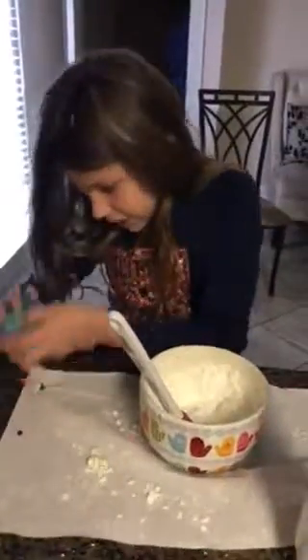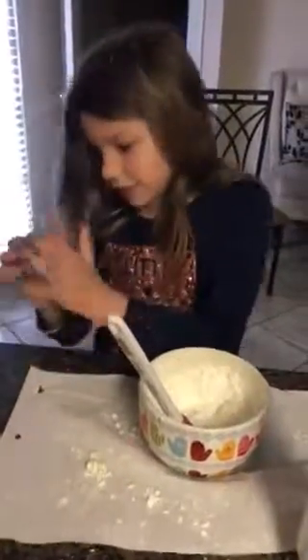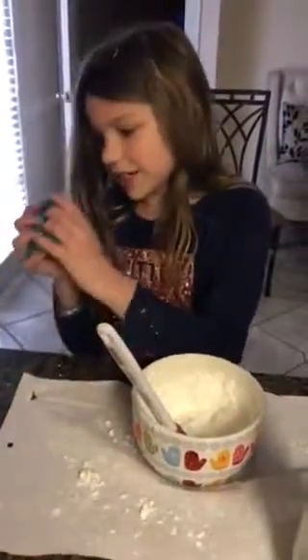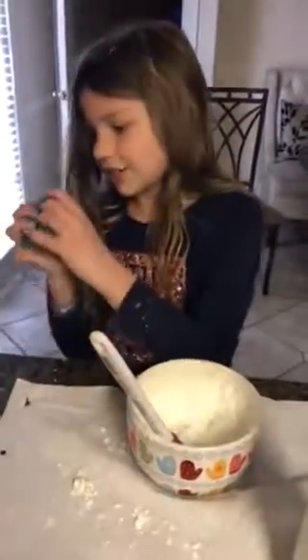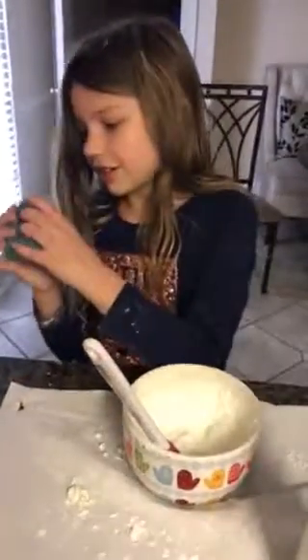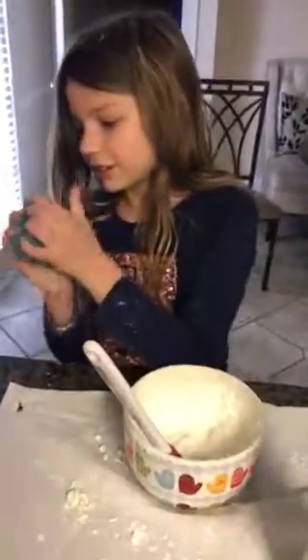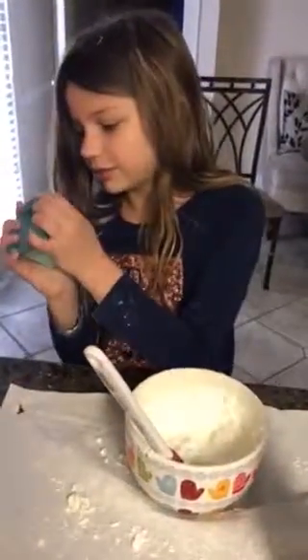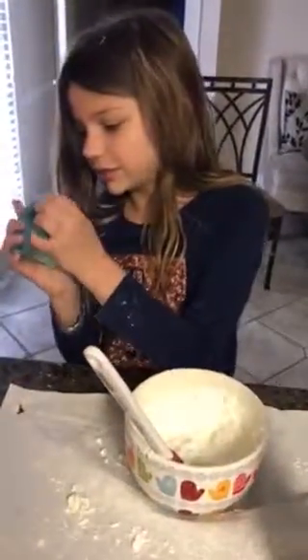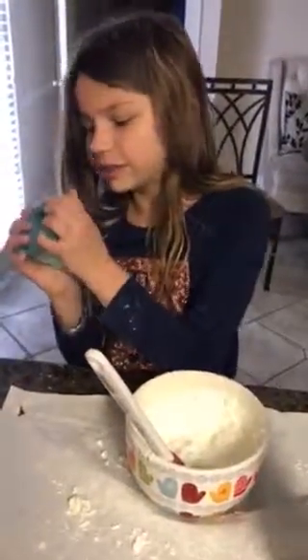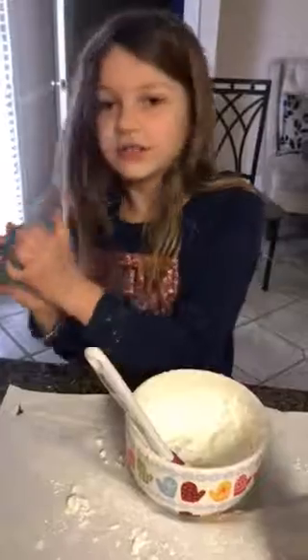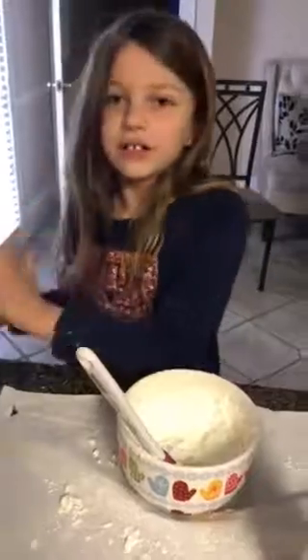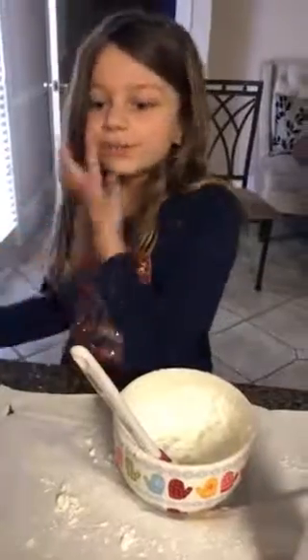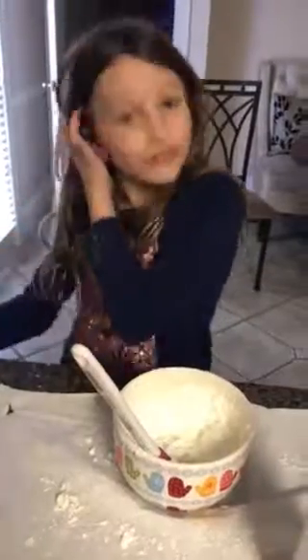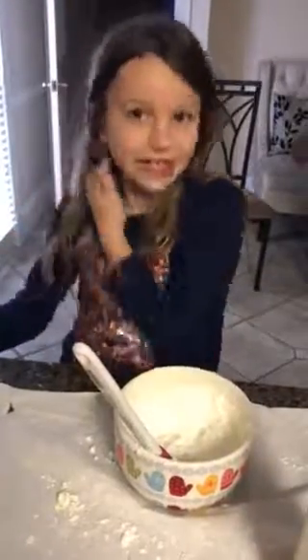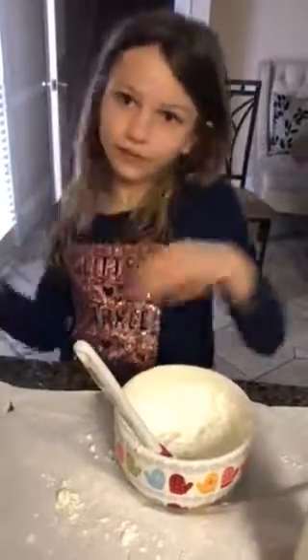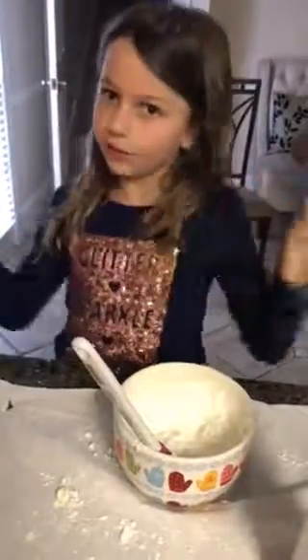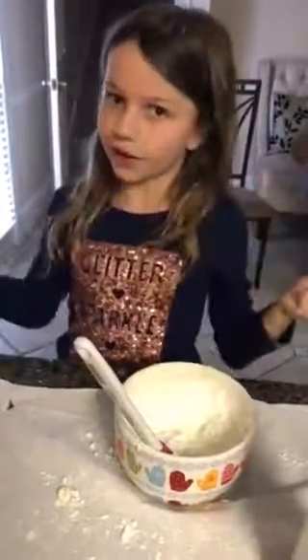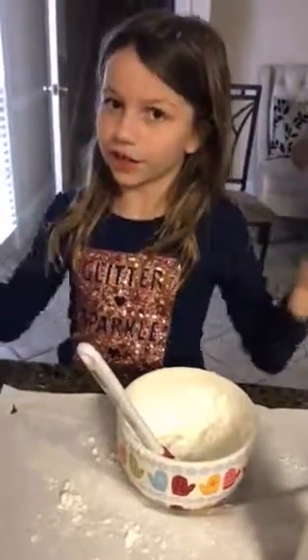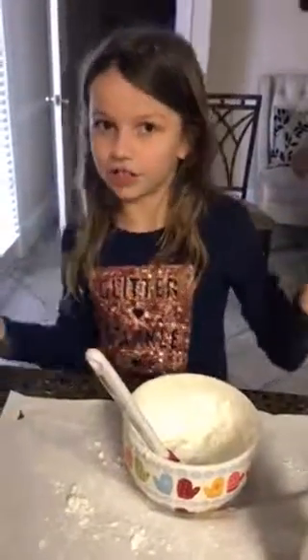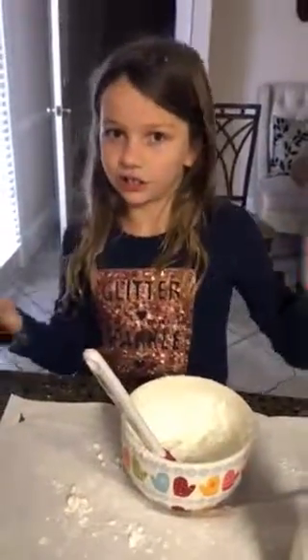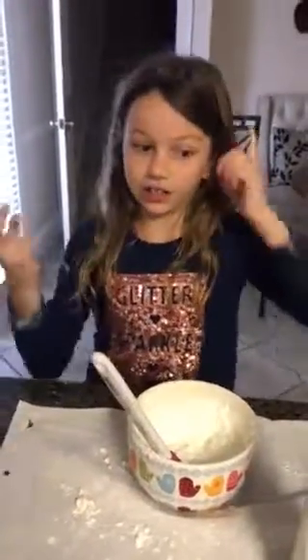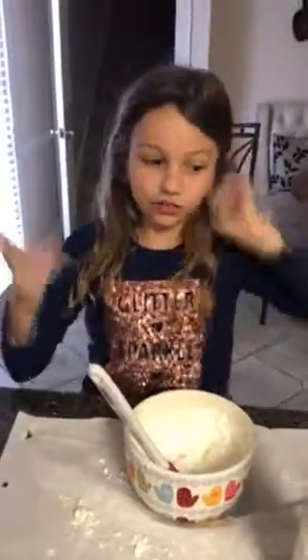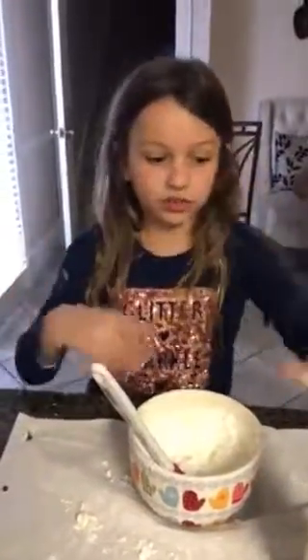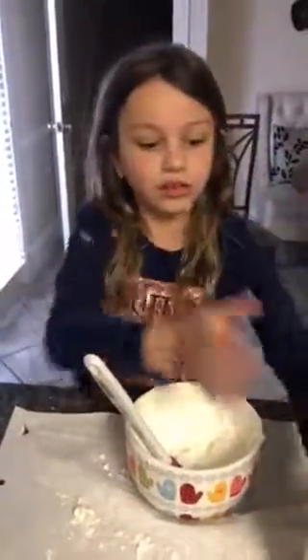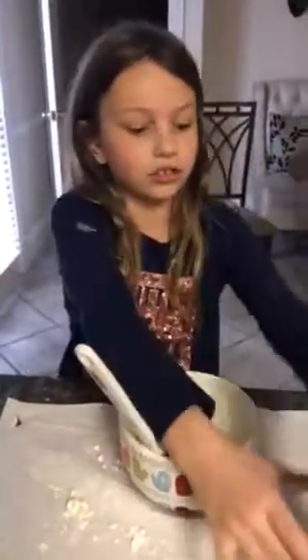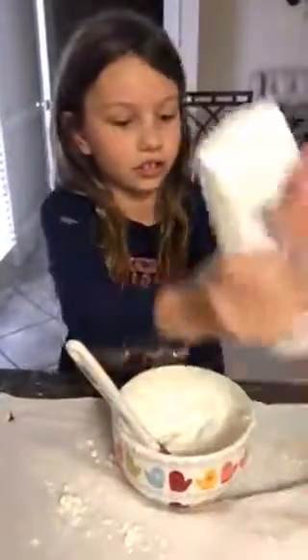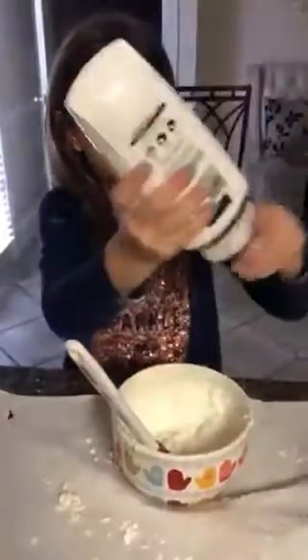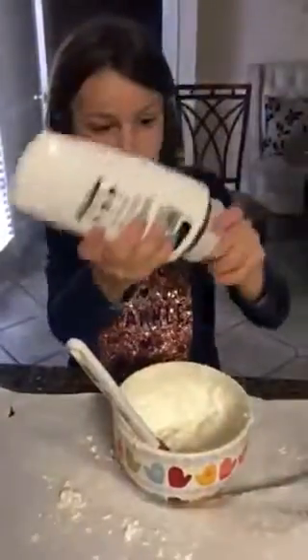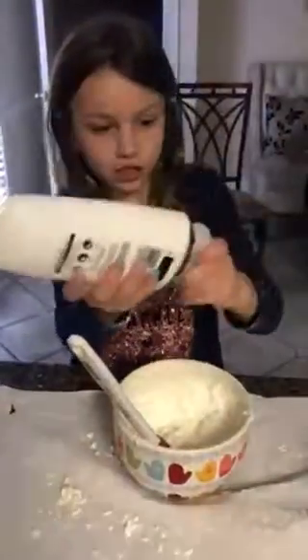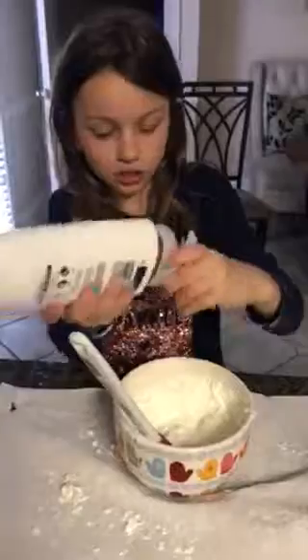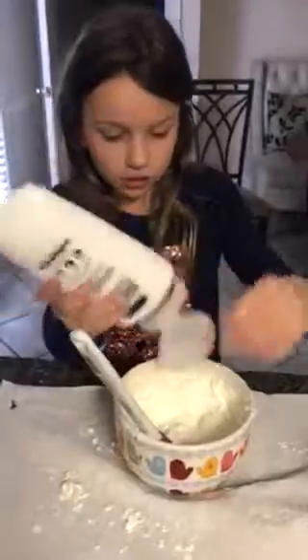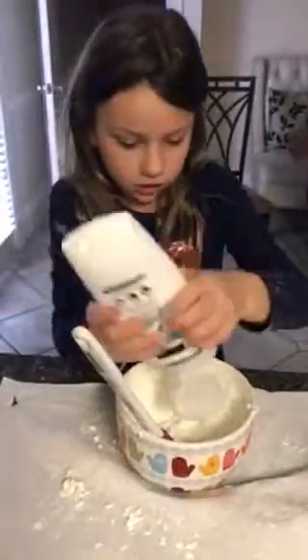Only two ingredients? Three! Food coloring. Three ingredients total.